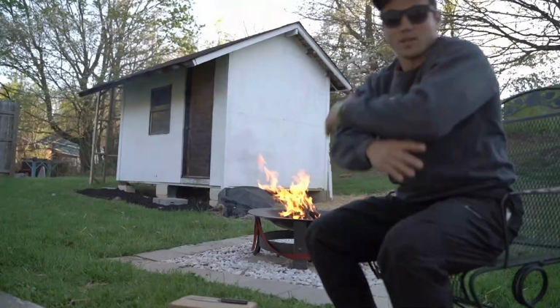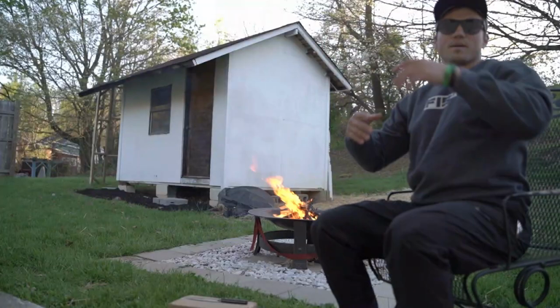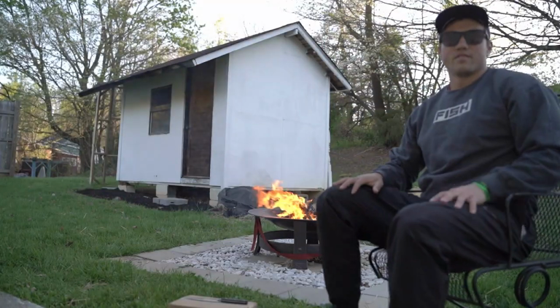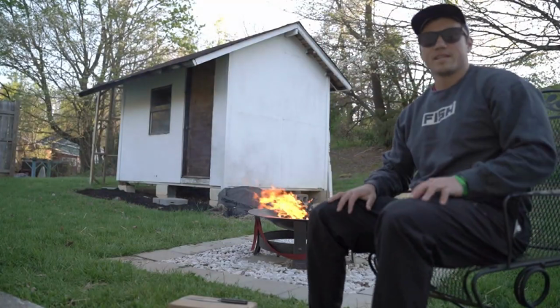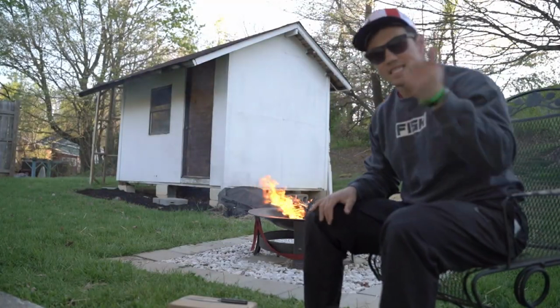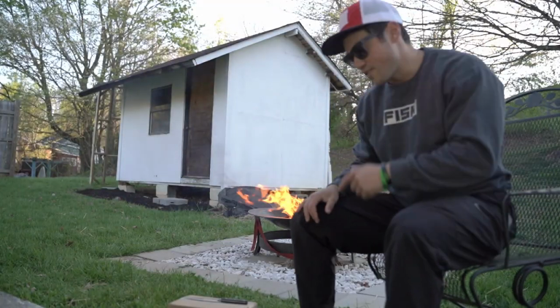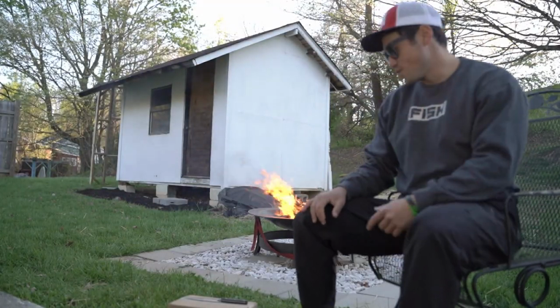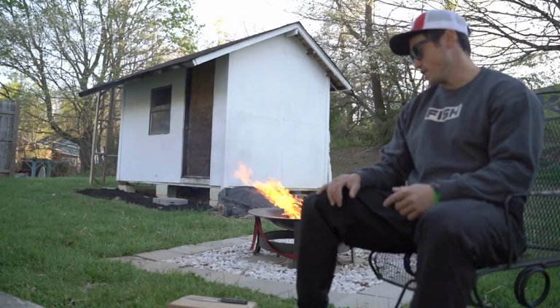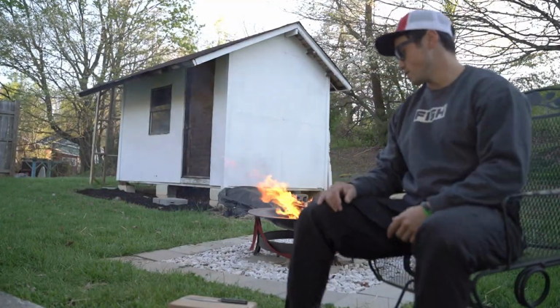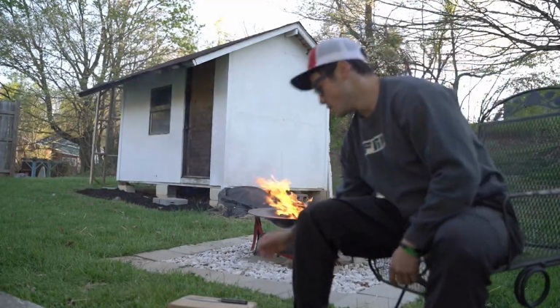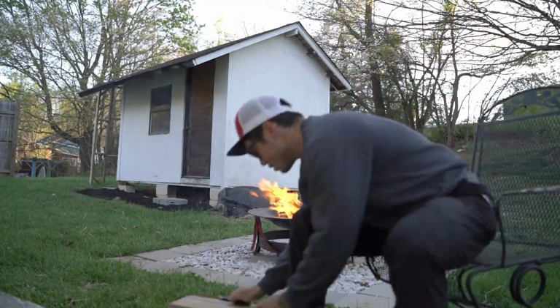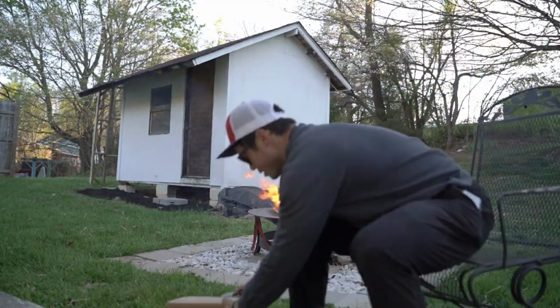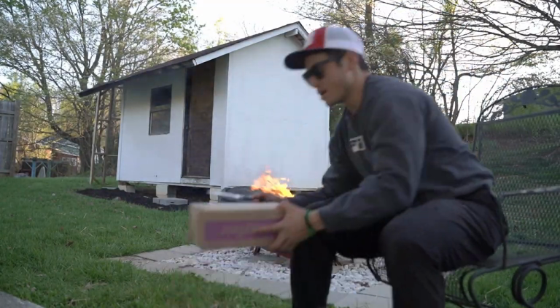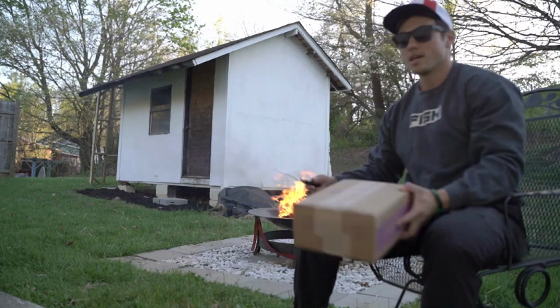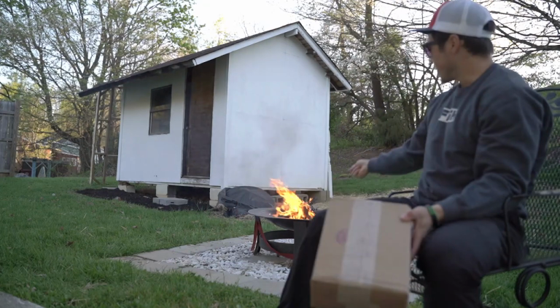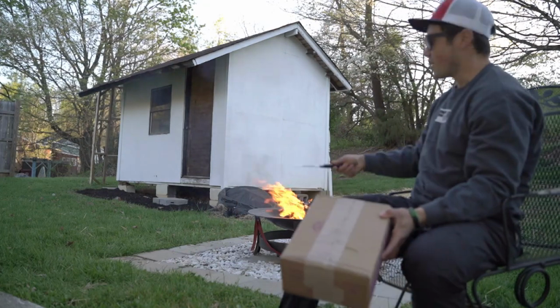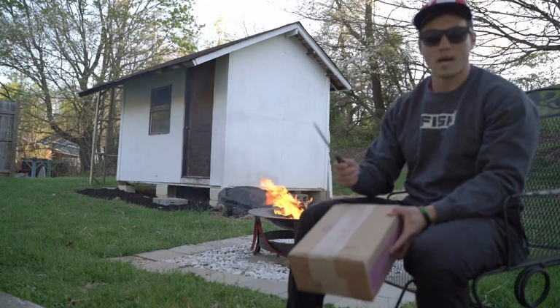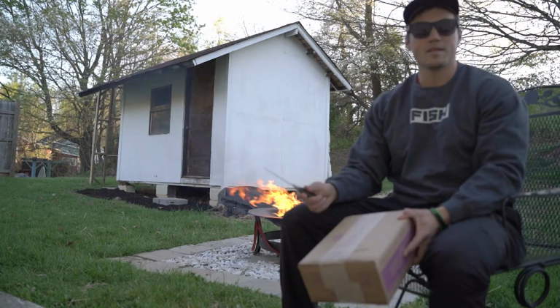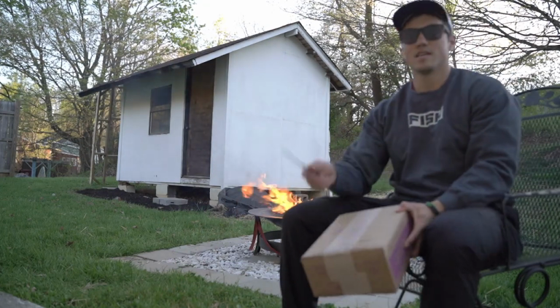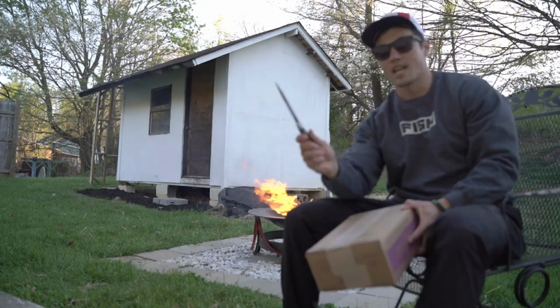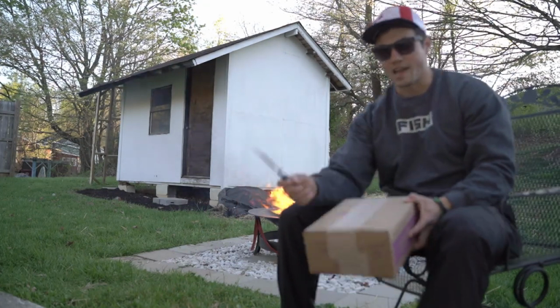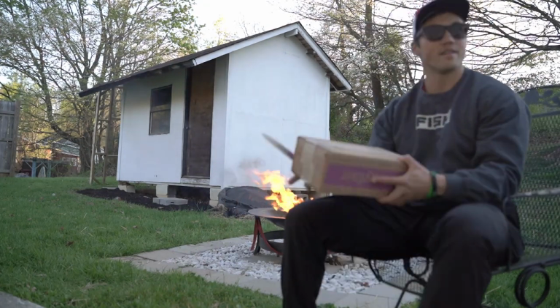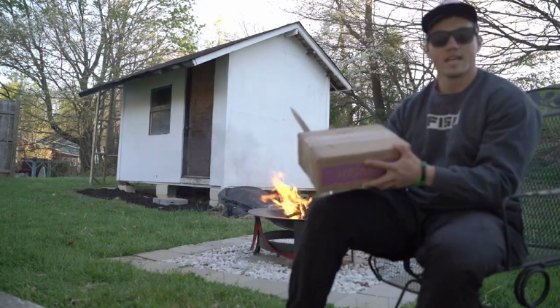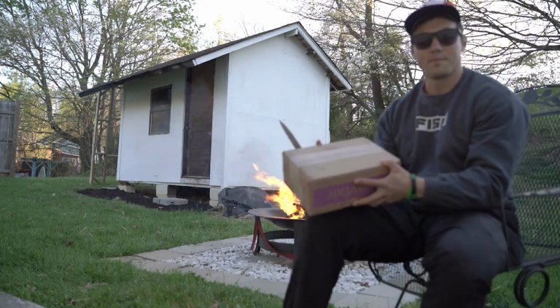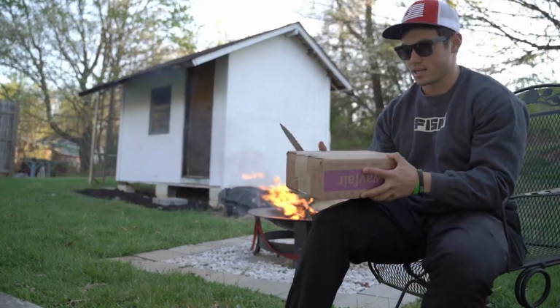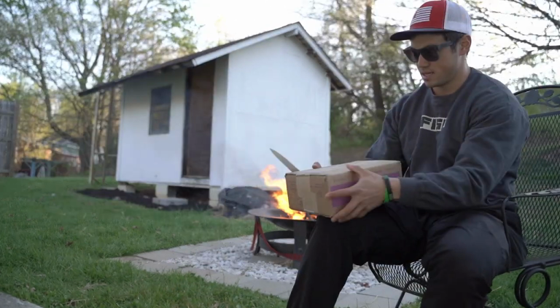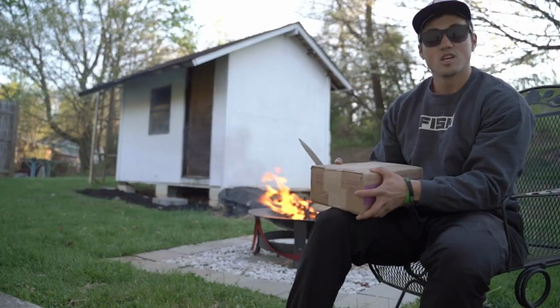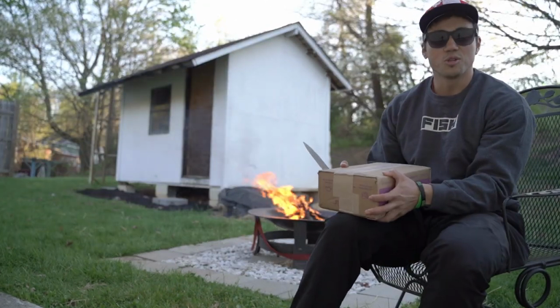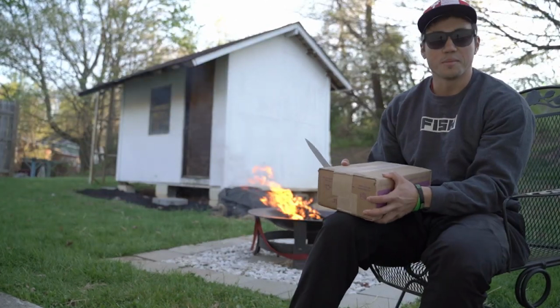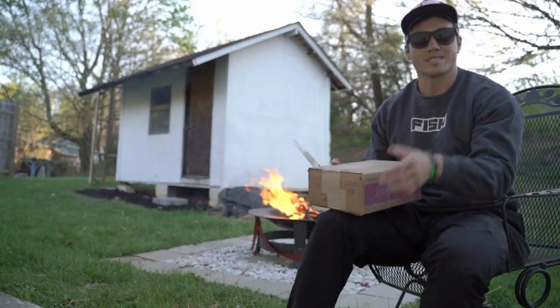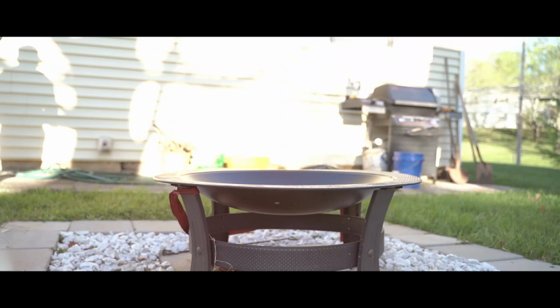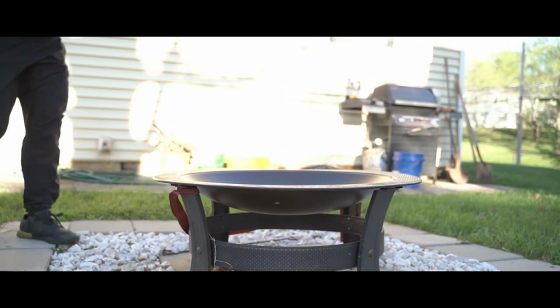What's up everybody? Let's keep fishing forward here. Got a nice fire behind me. I've got a knife, I've got a box — I'm going to do an unboxing. That's amazing.